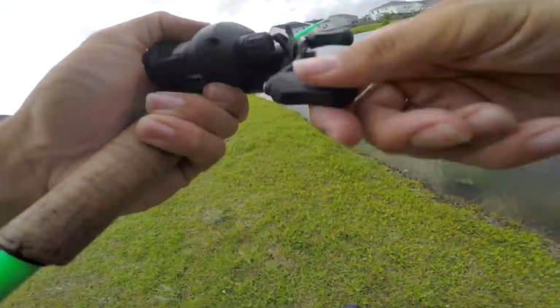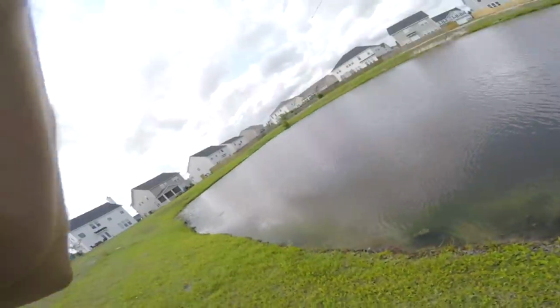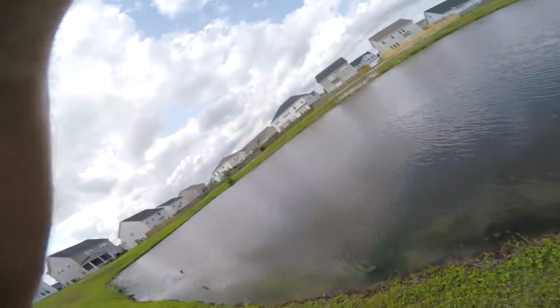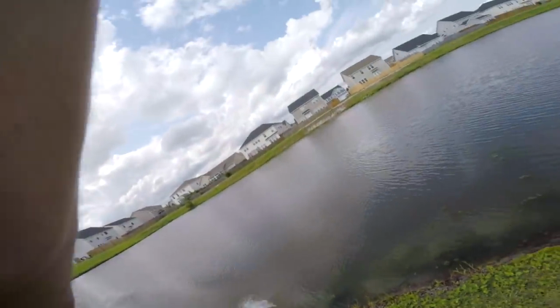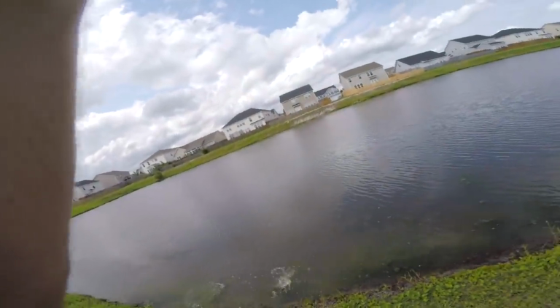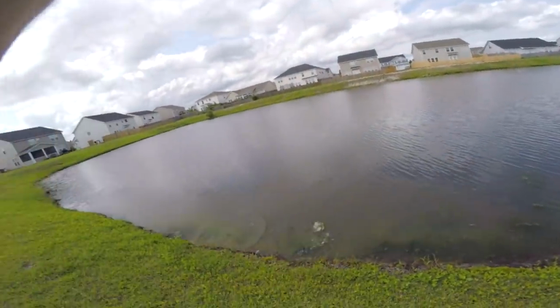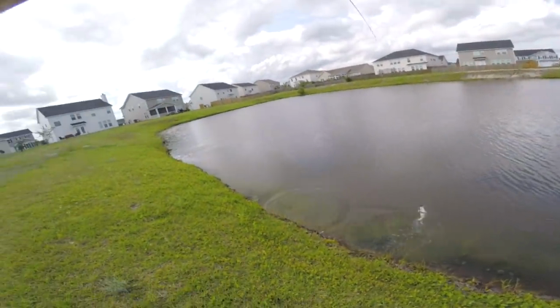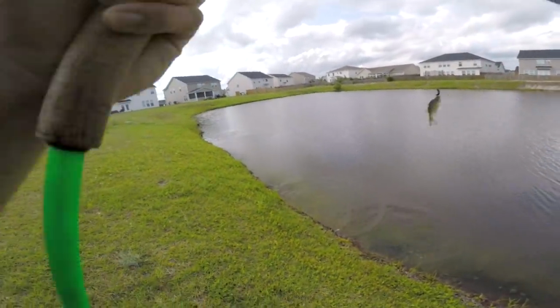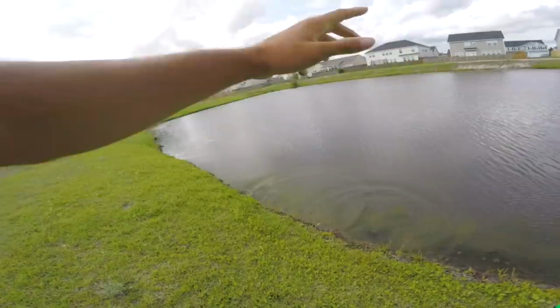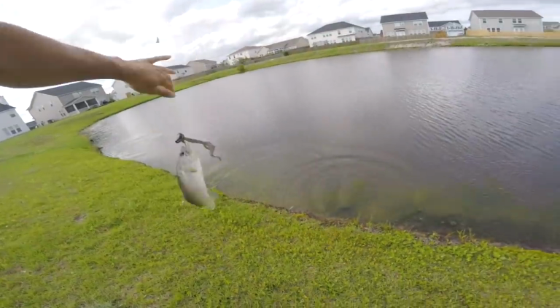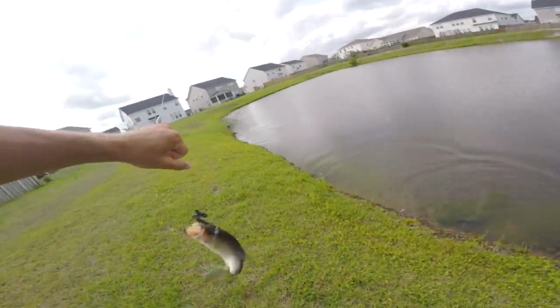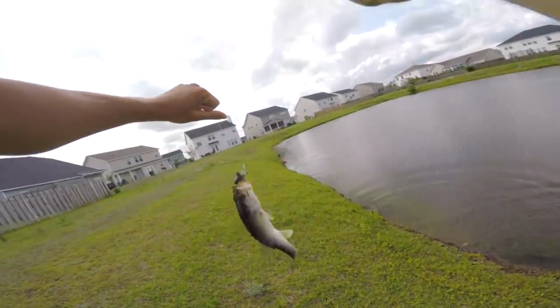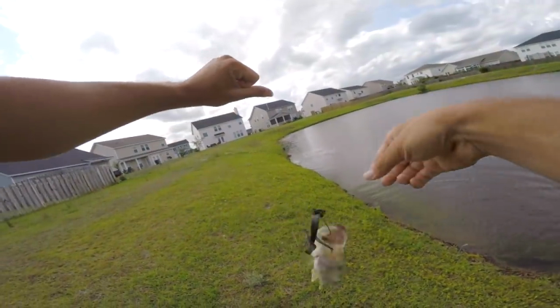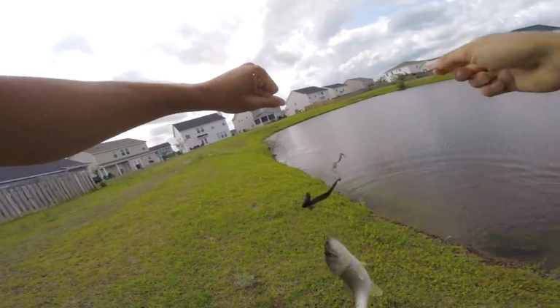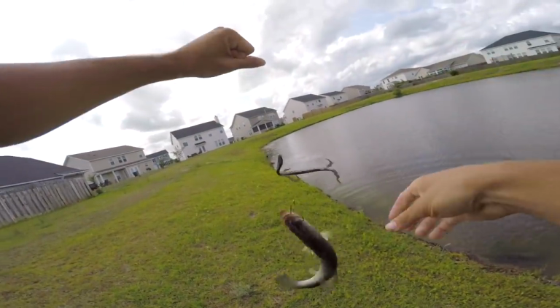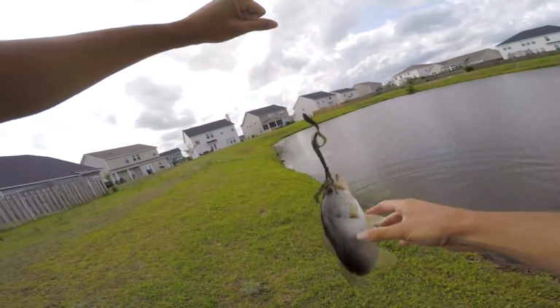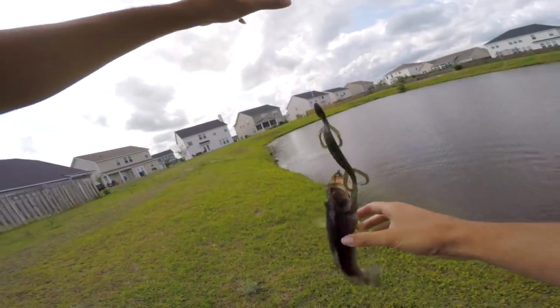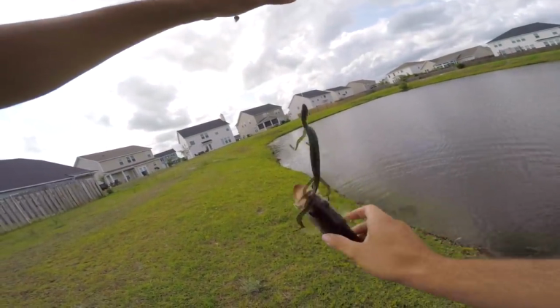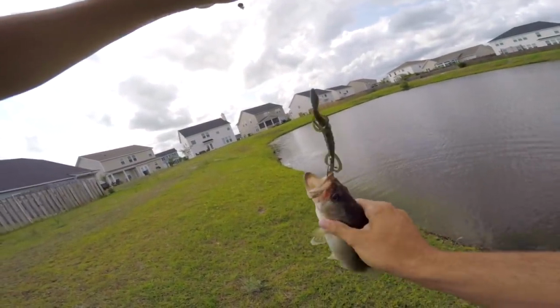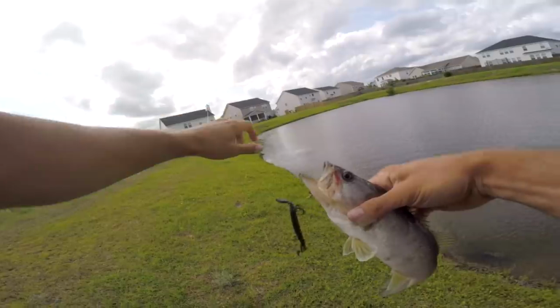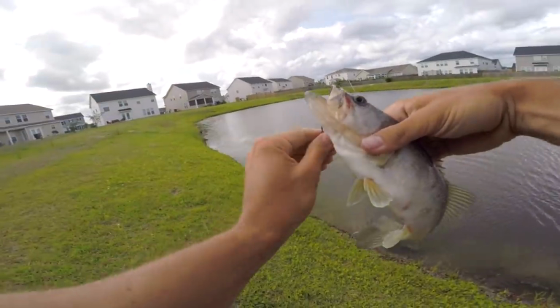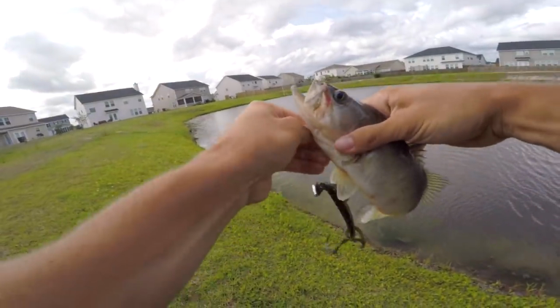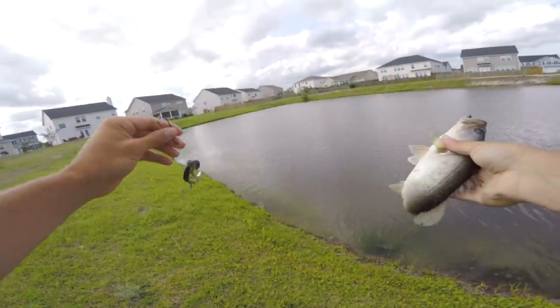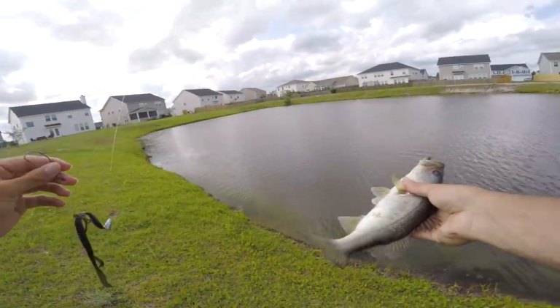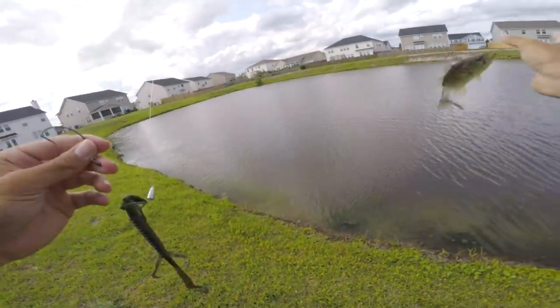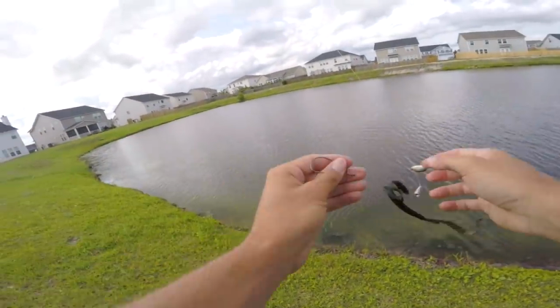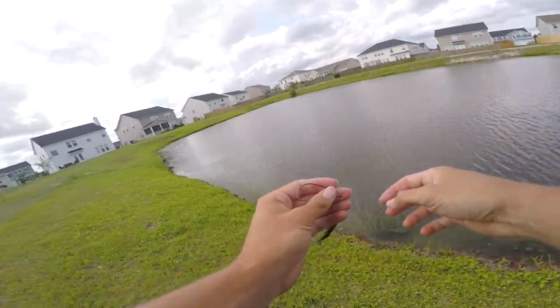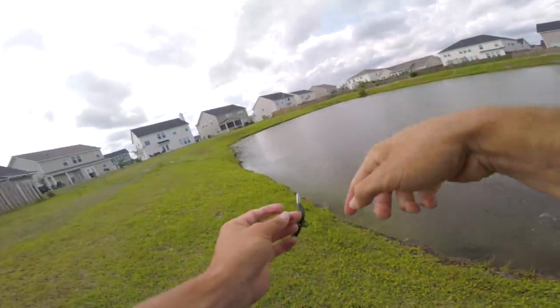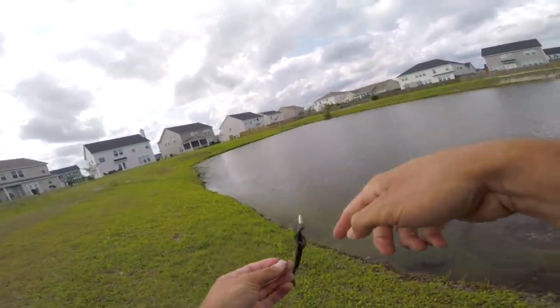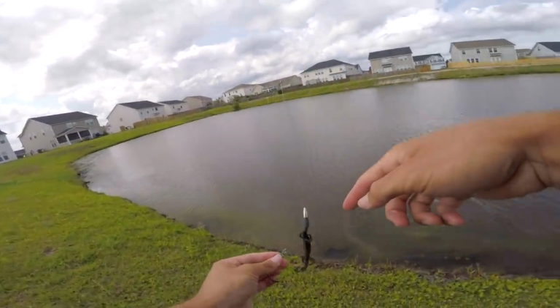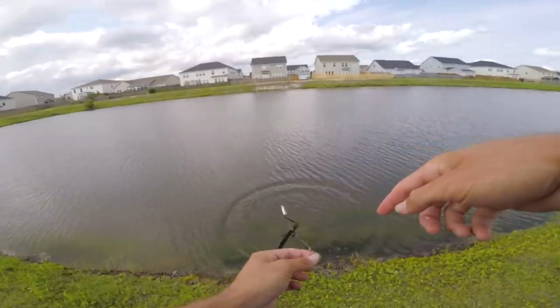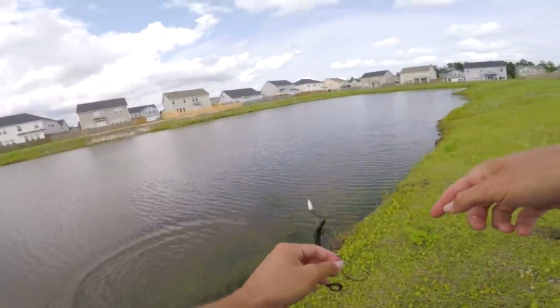Oh my god, you did it! He hit it like a topwater! I tried it for about five or six casts and one came and ate it right here. He ain't big, but he ate the lizard like a topwater. We're going to keep doing that.